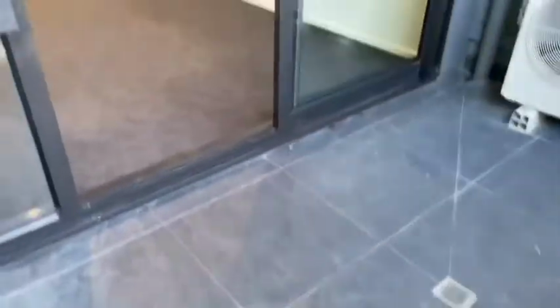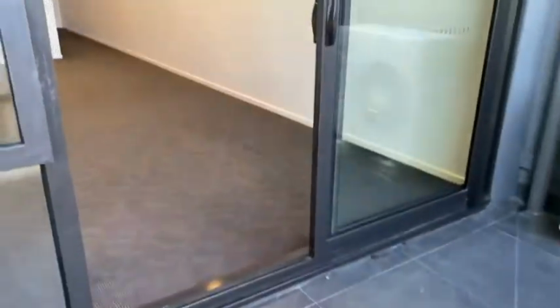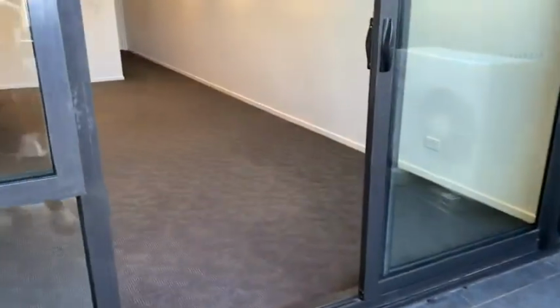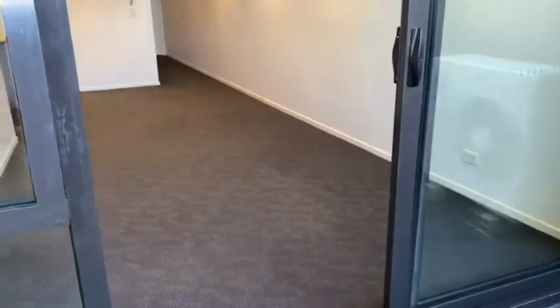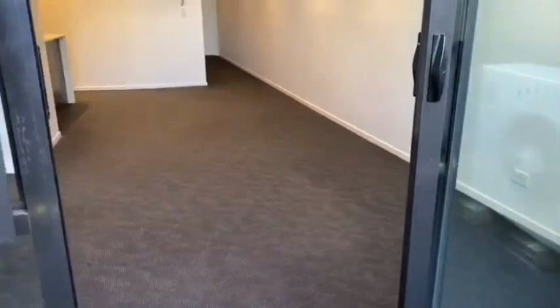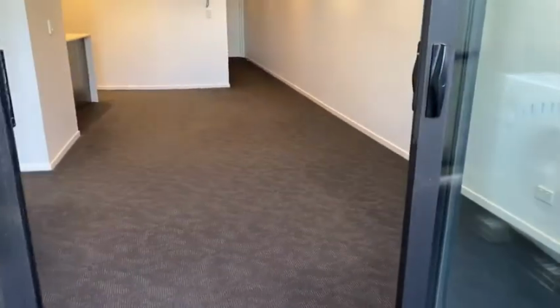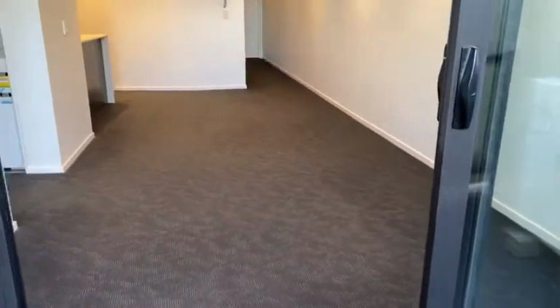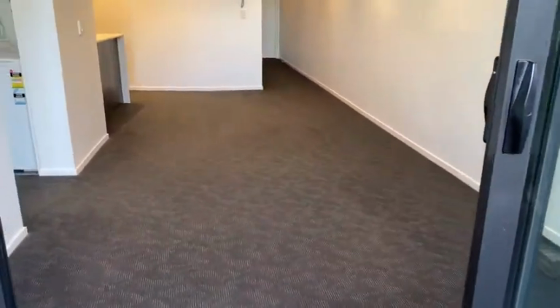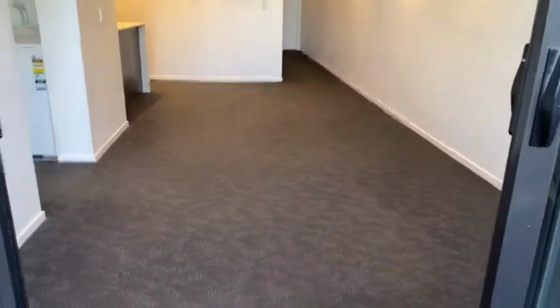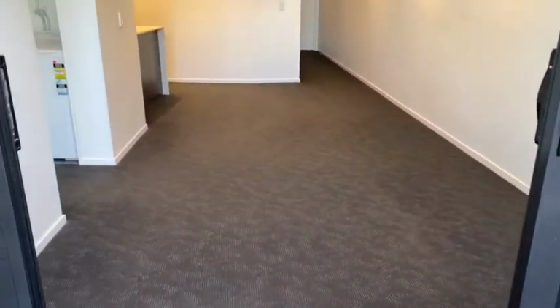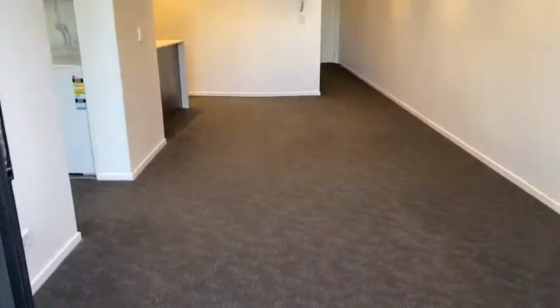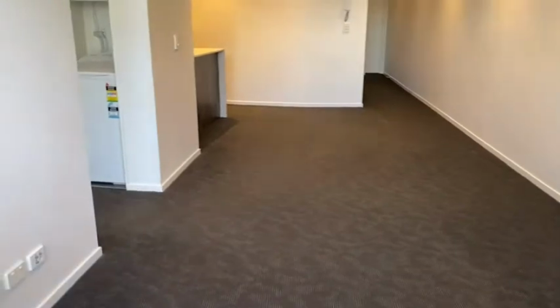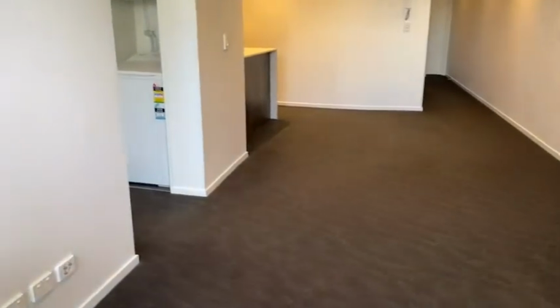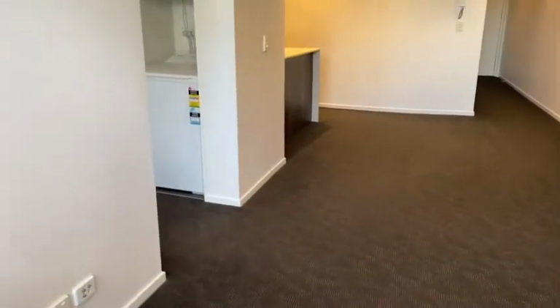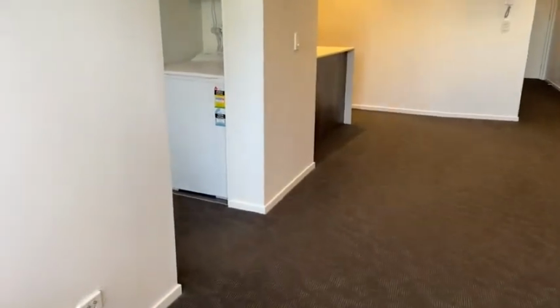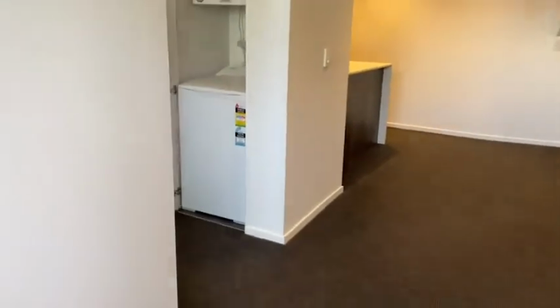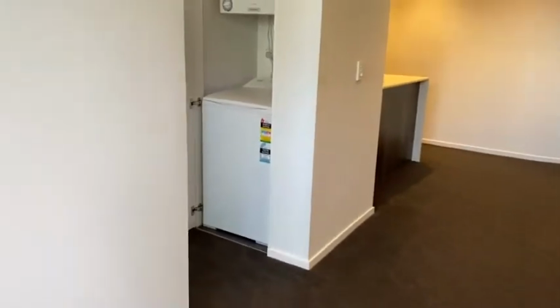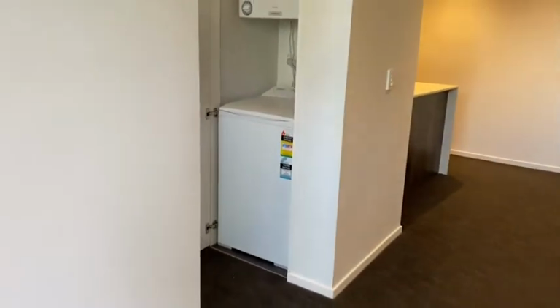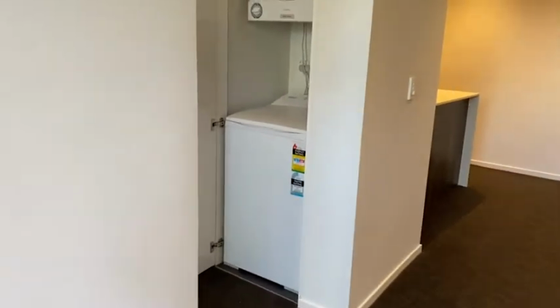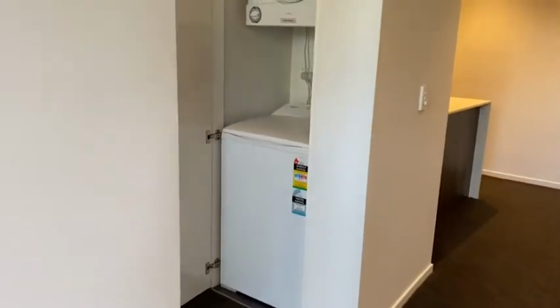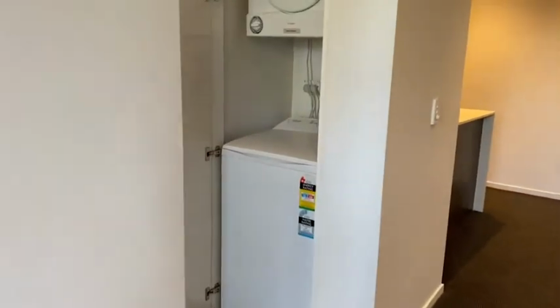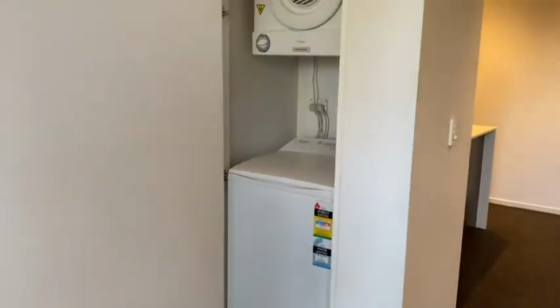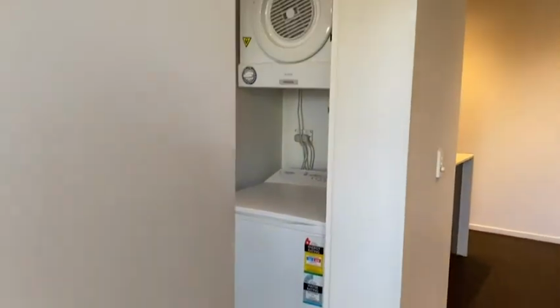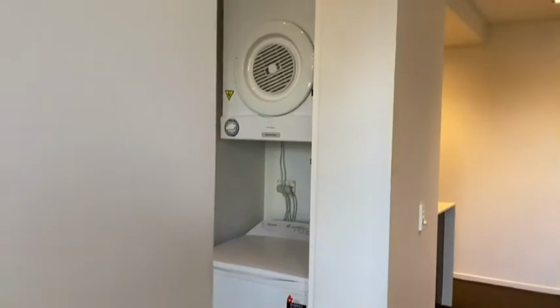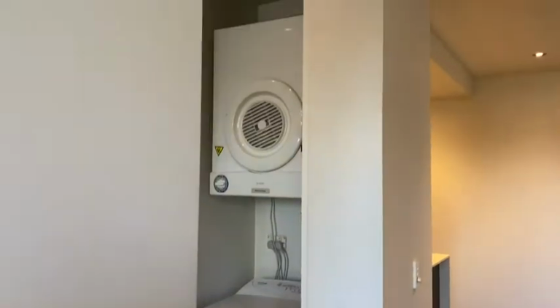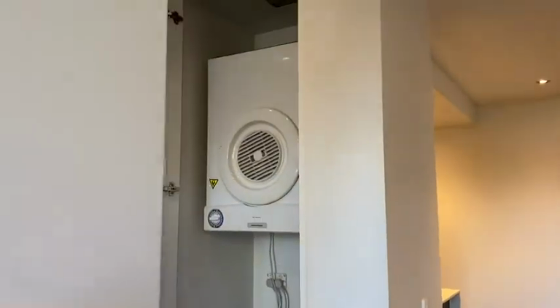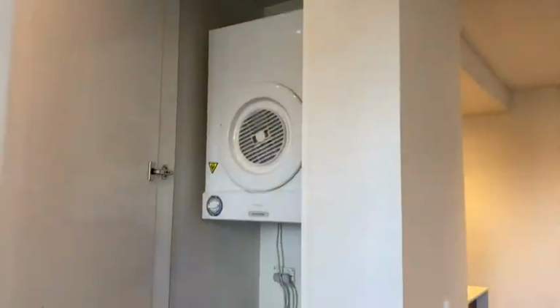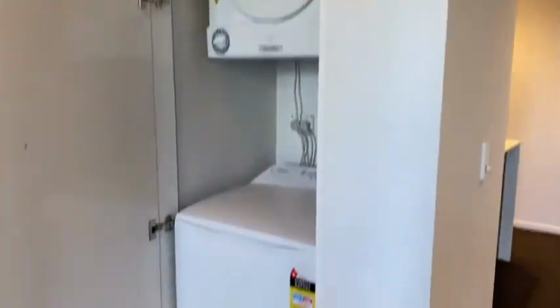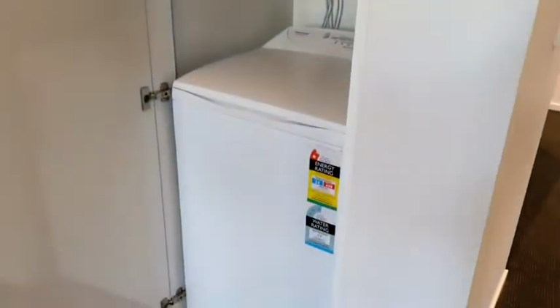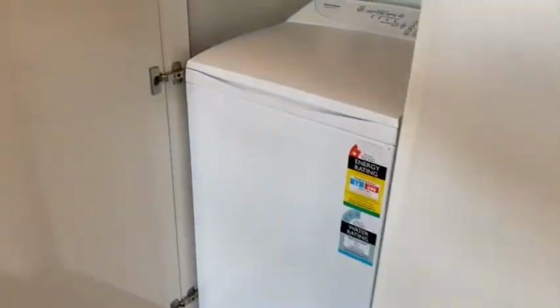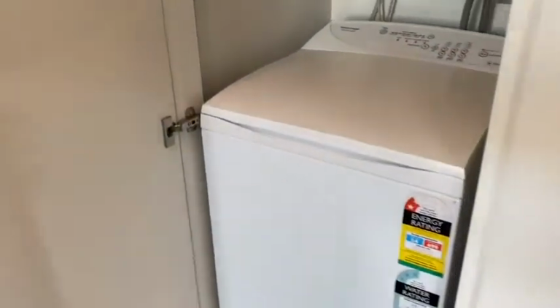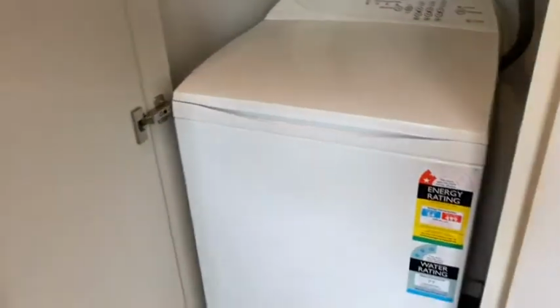Going back through the living room, as you can see it's a really good size. You've got a laundry that supplies its own washing machine and dryer, so that's terrific.